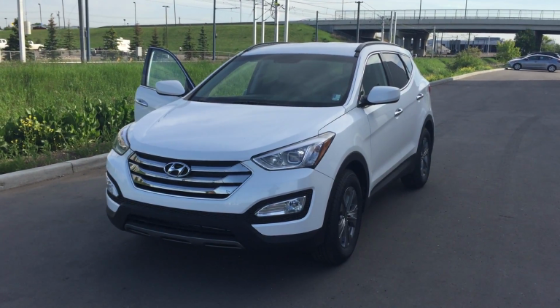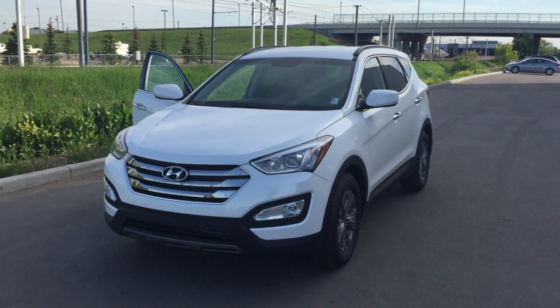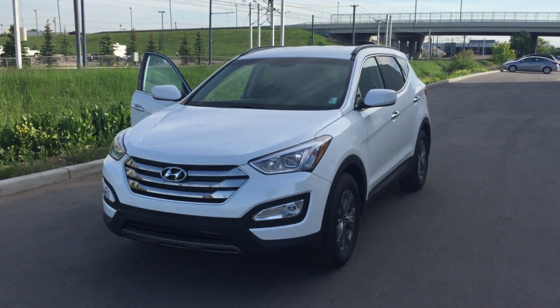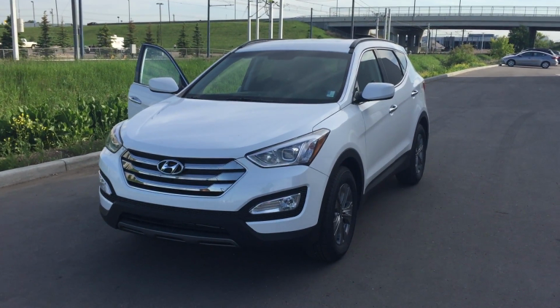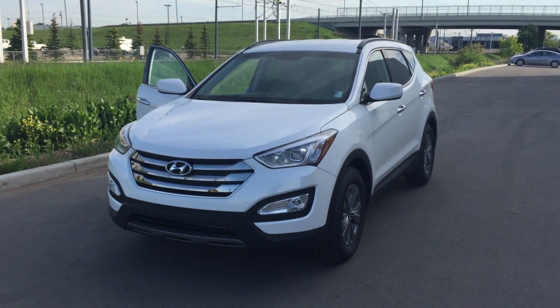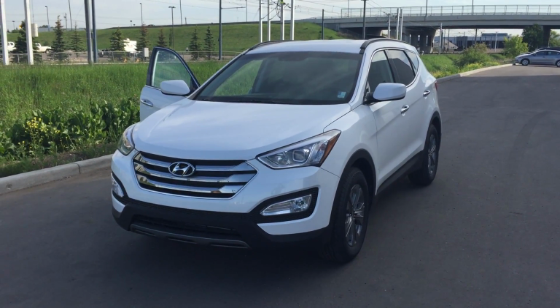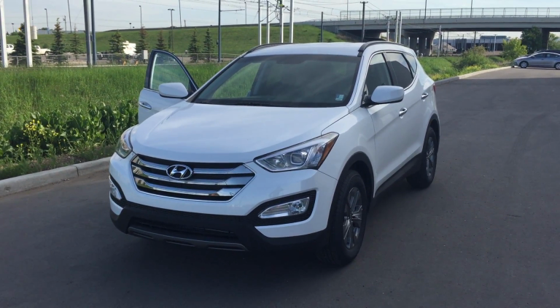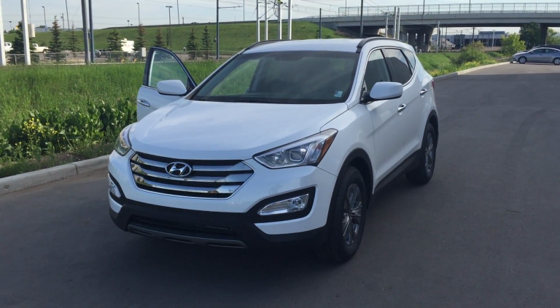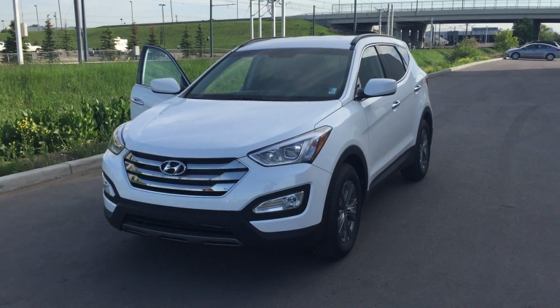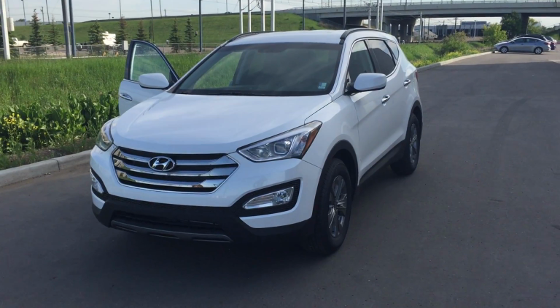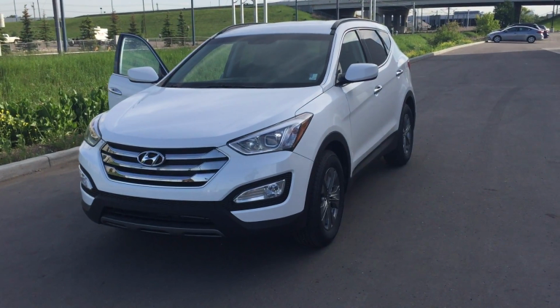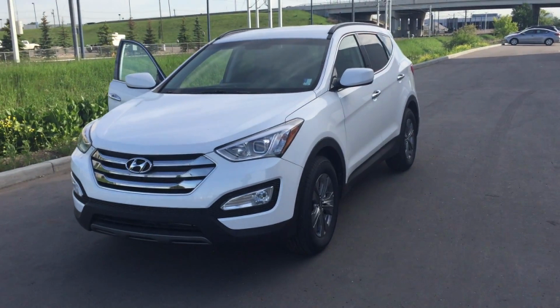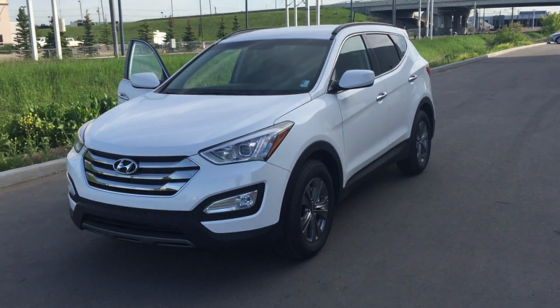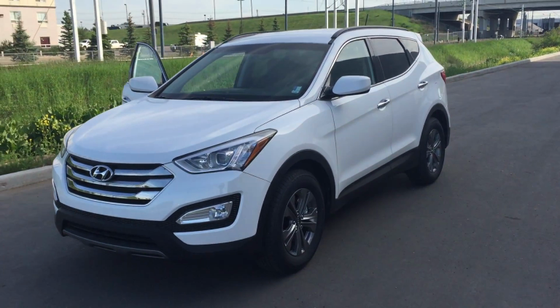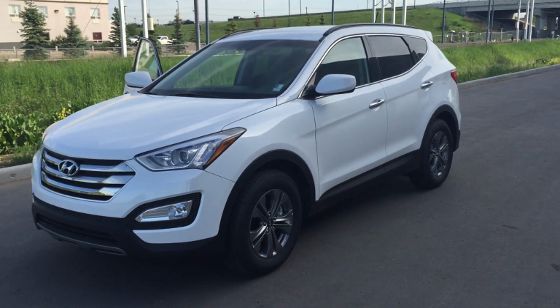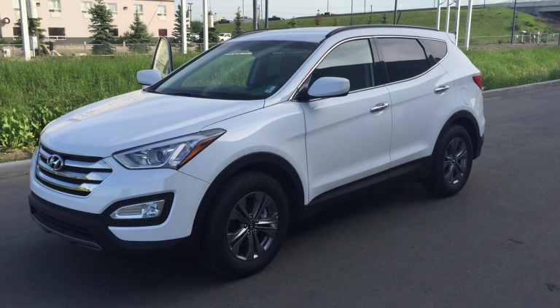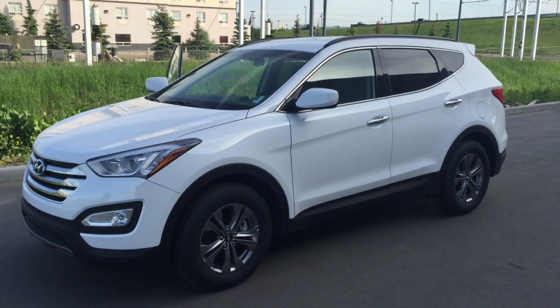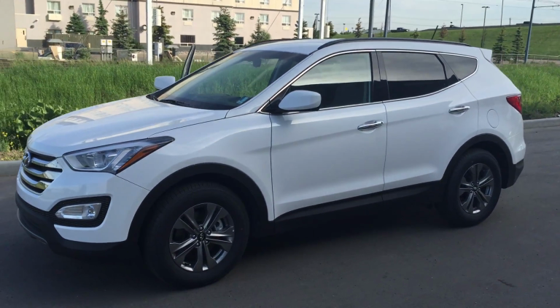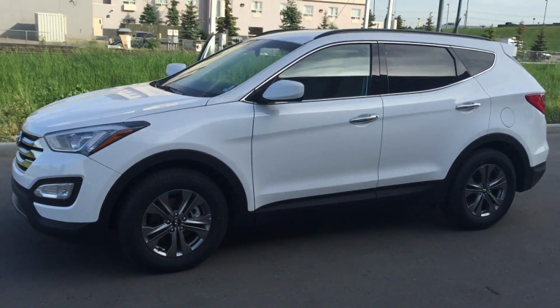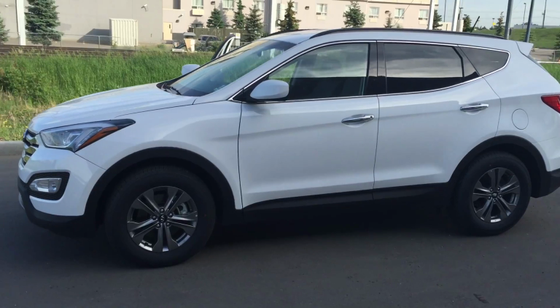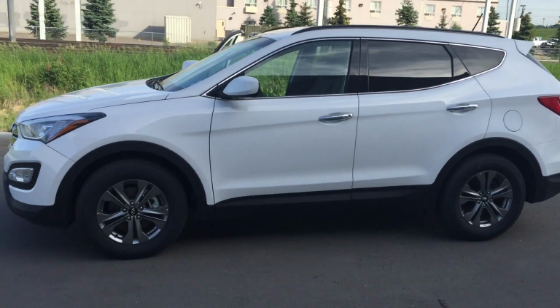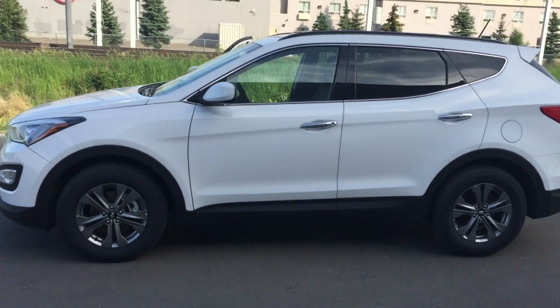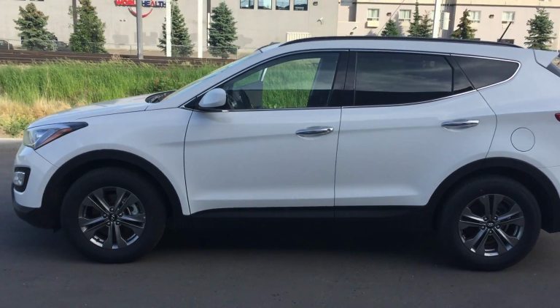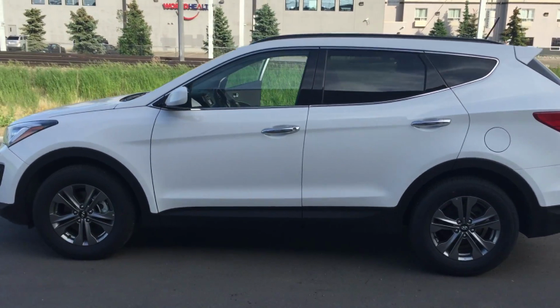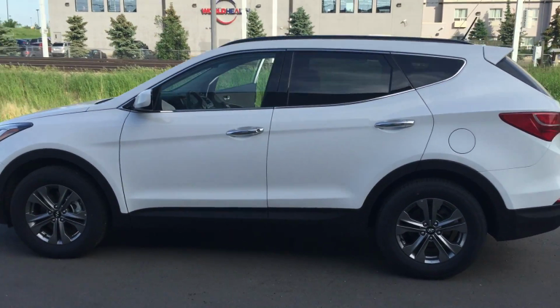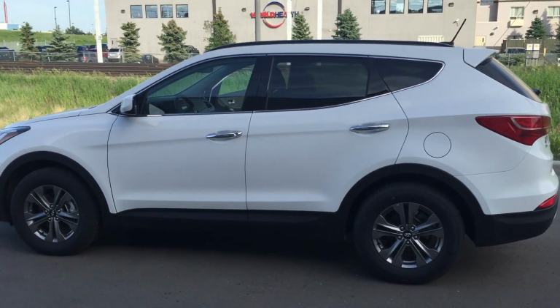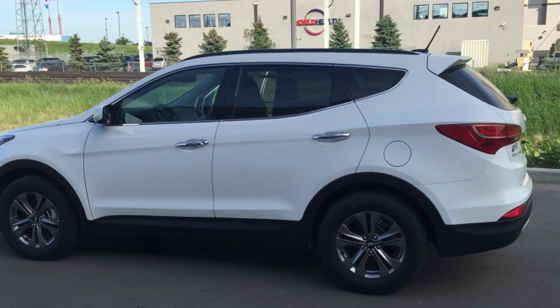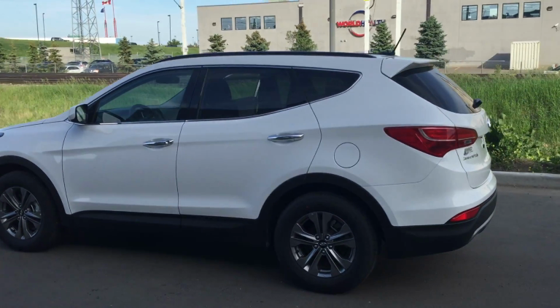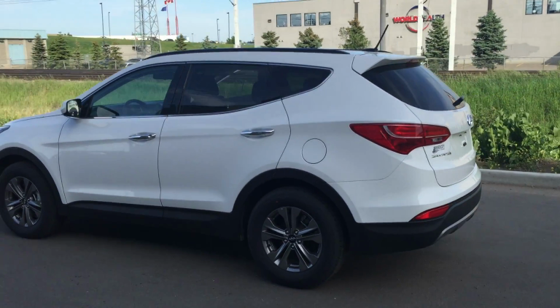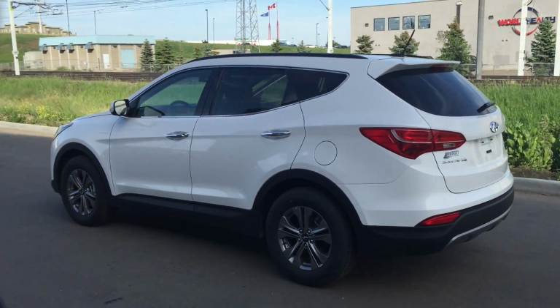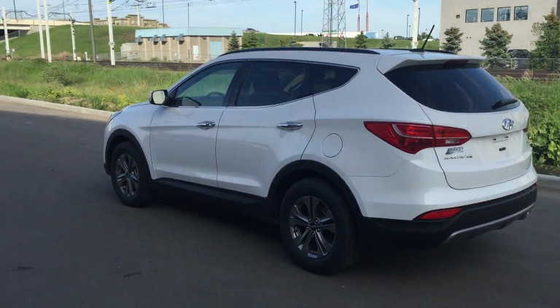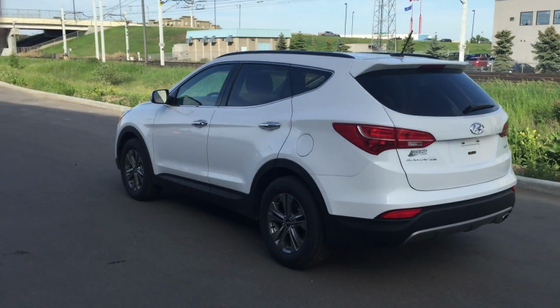Hi Jim, this is Cody here at River City Hyundai and this is a 2016 Santa Fe Sport. Bear with me with the wind here, but nice chrome door handles, 17 inch alloy wheels, very sporty looking SUV.